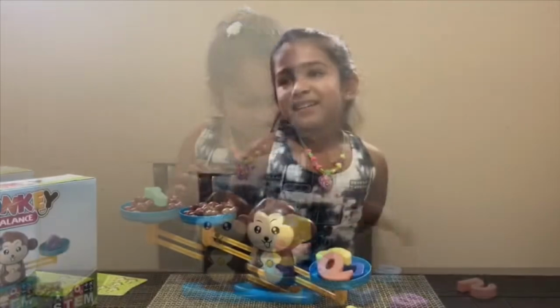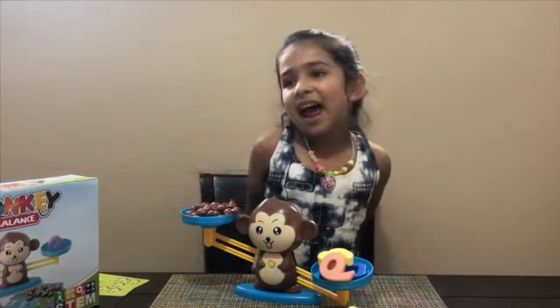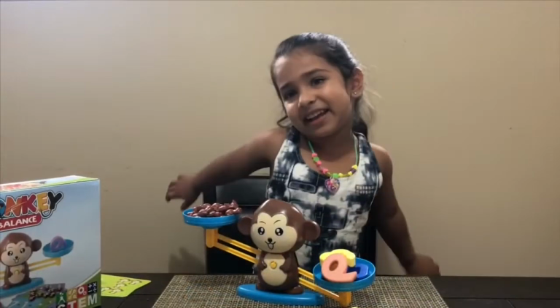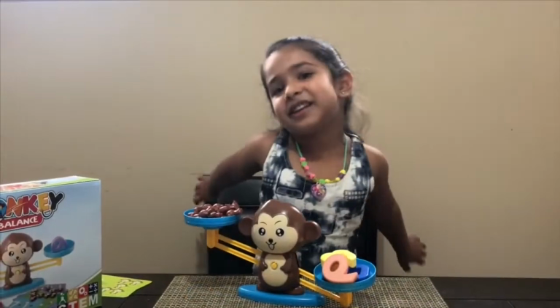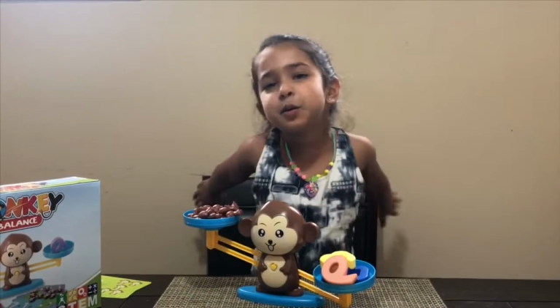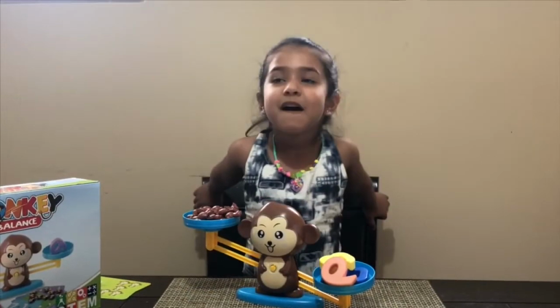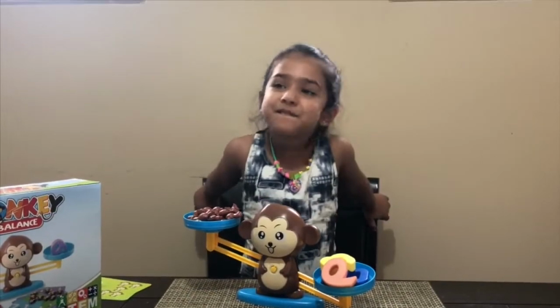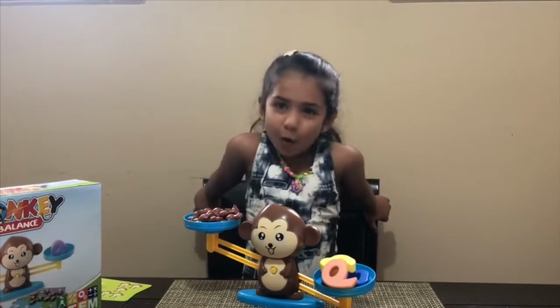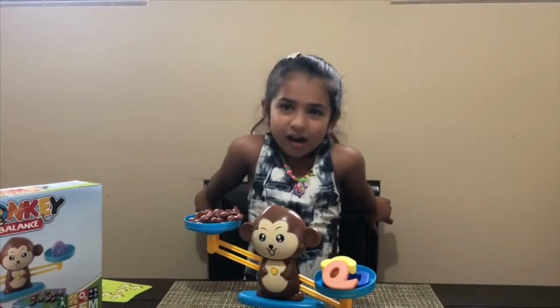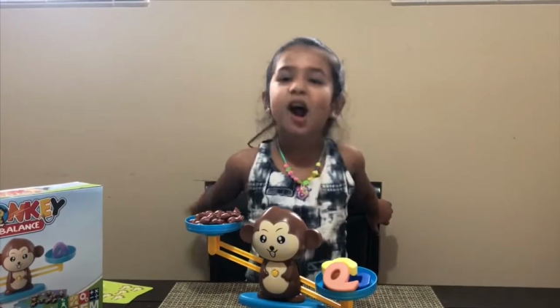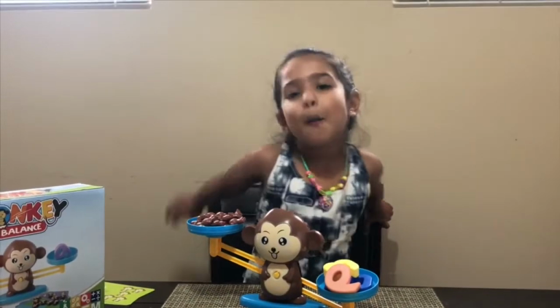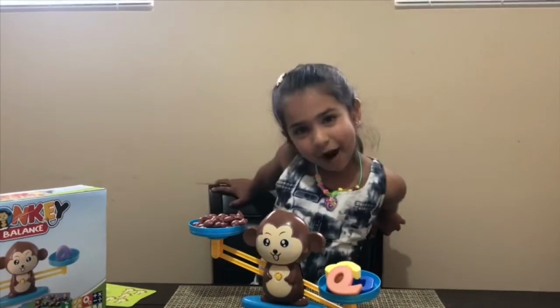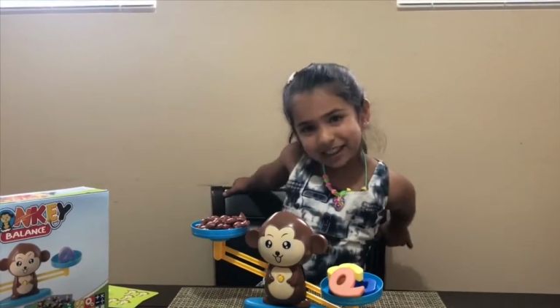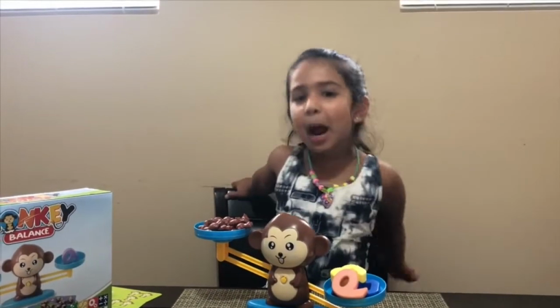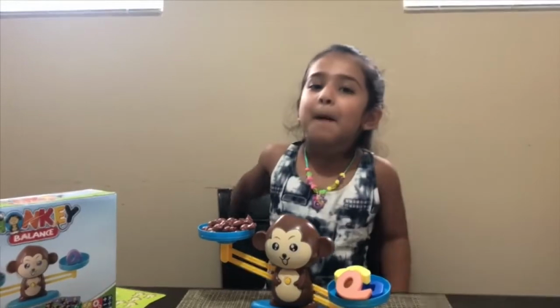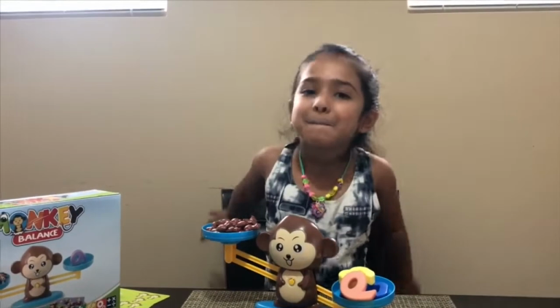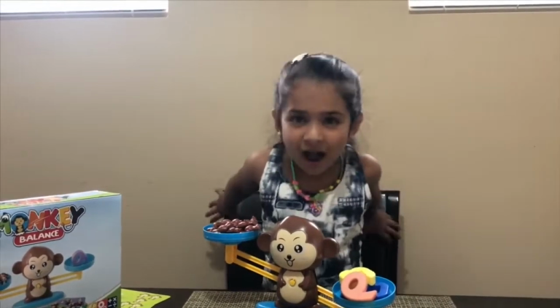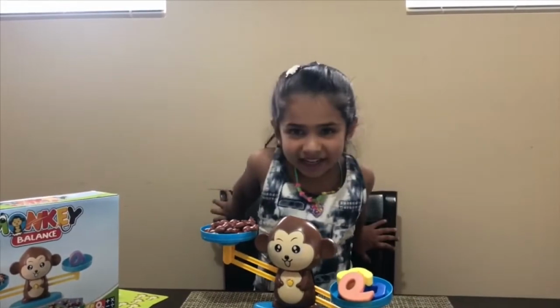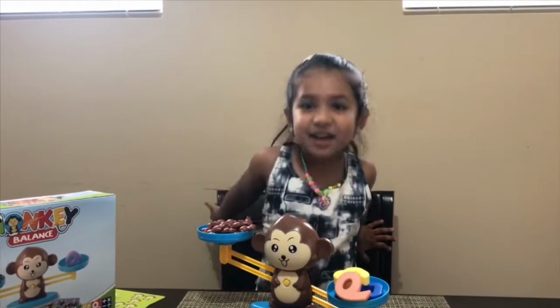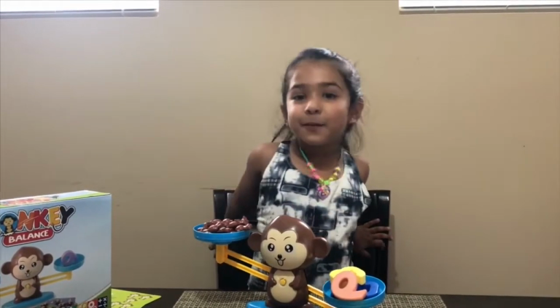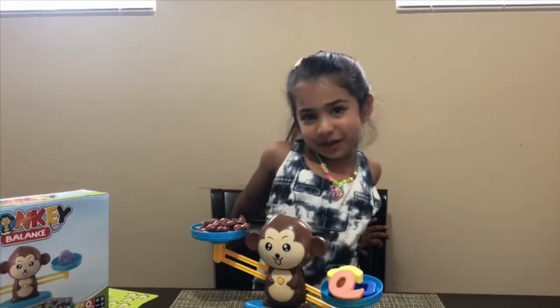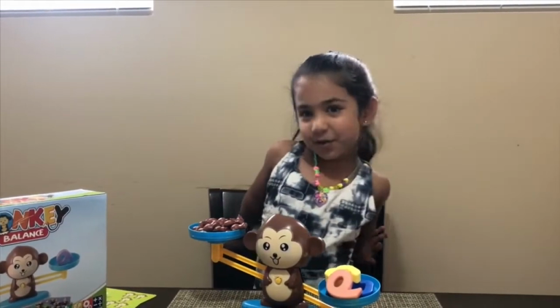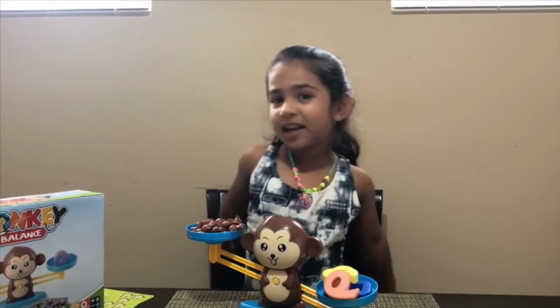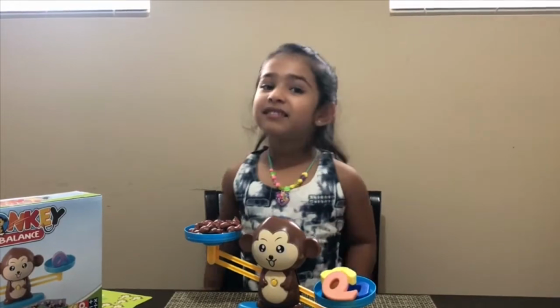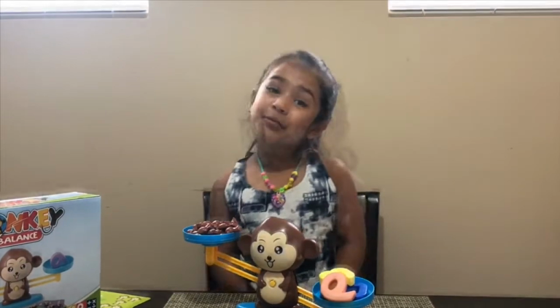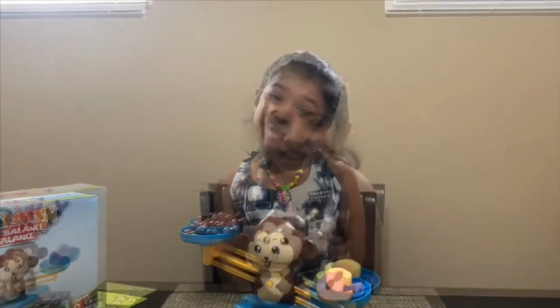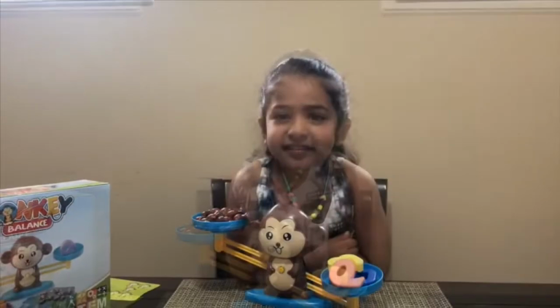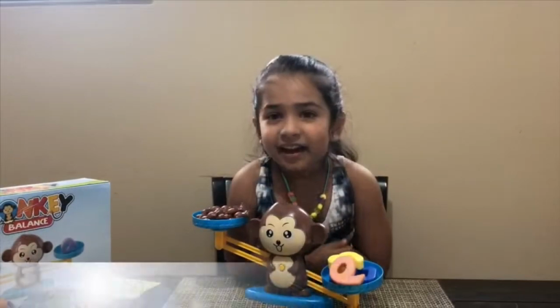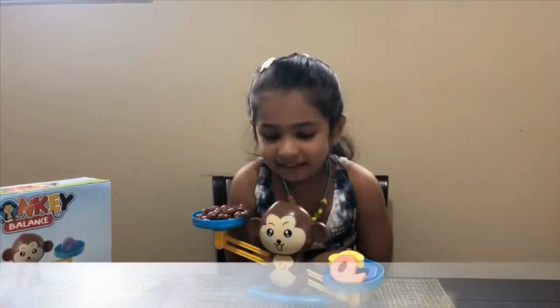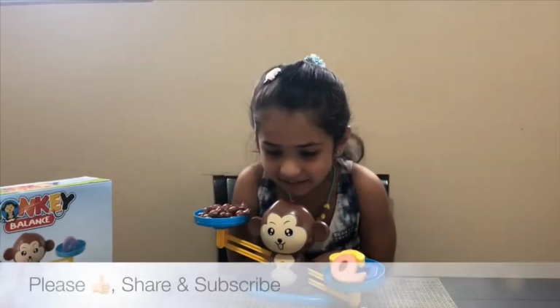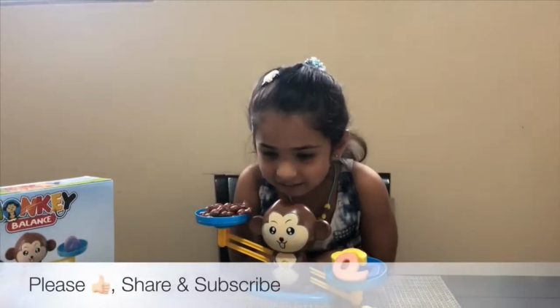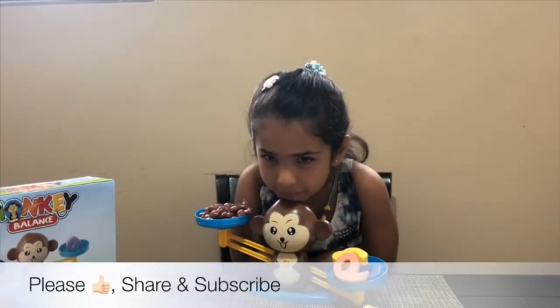Thank you for watching my video. Like, share, and subscribe.